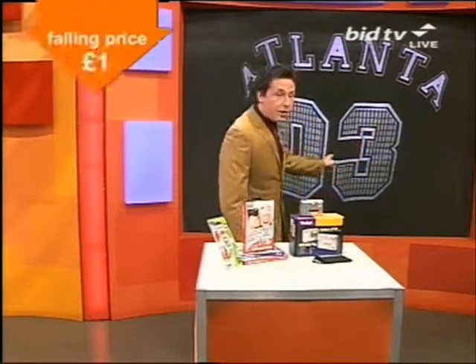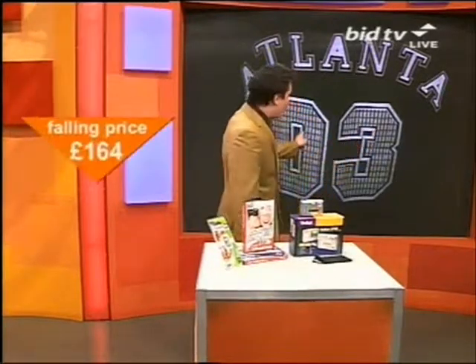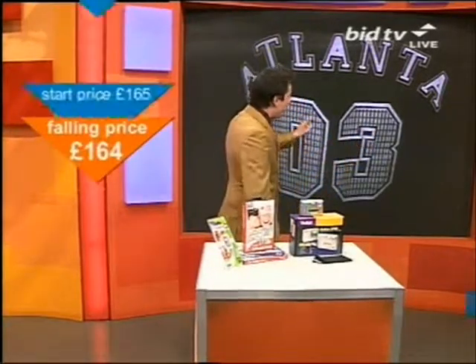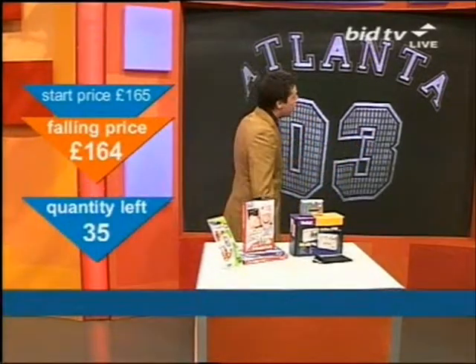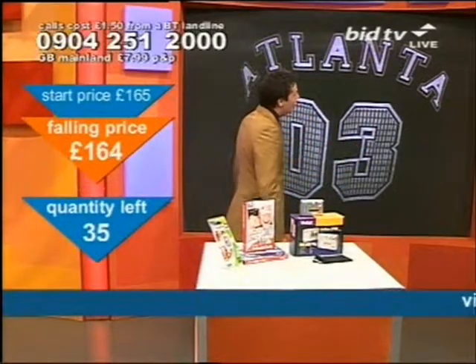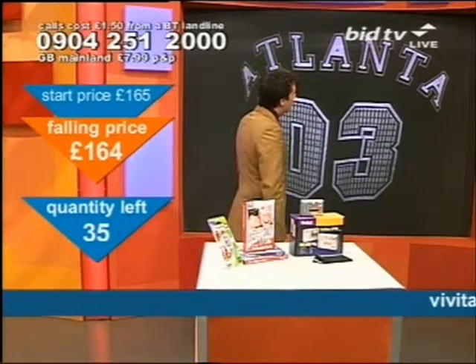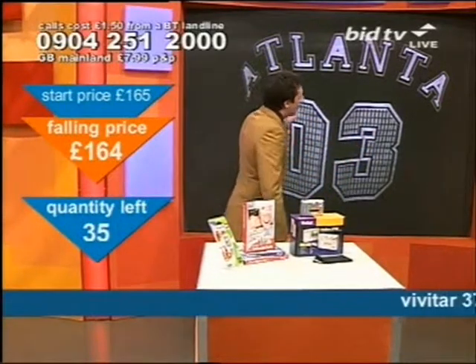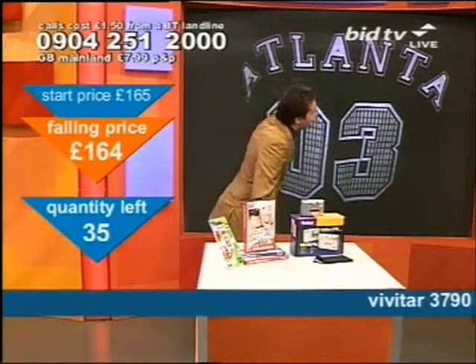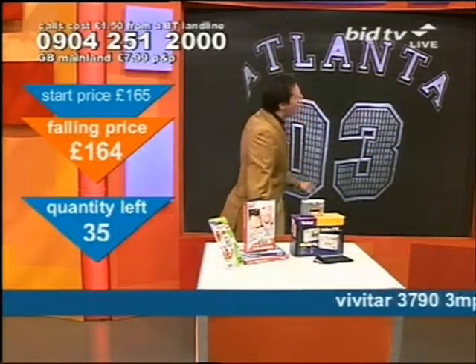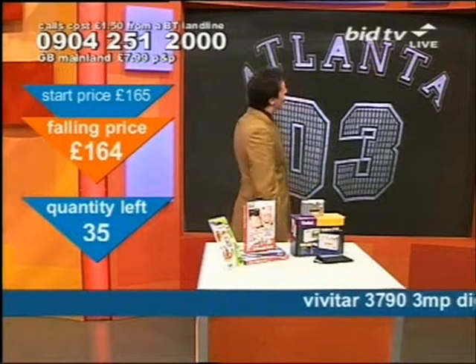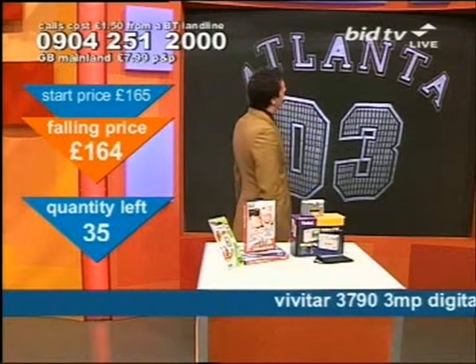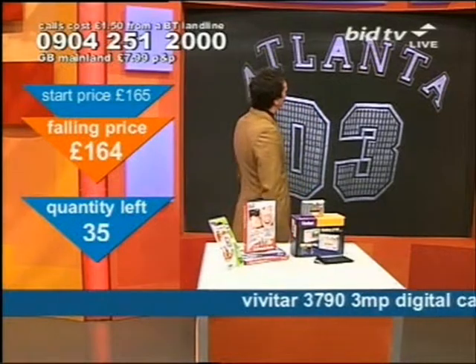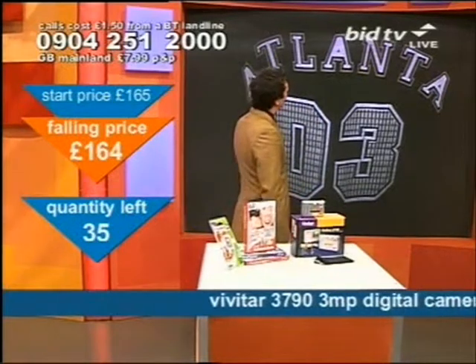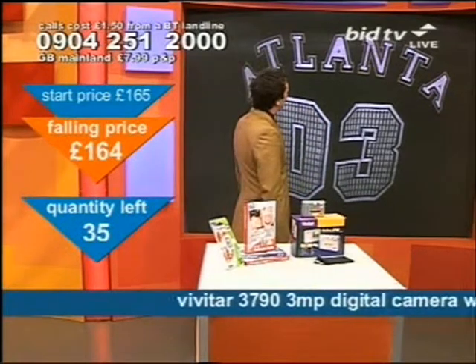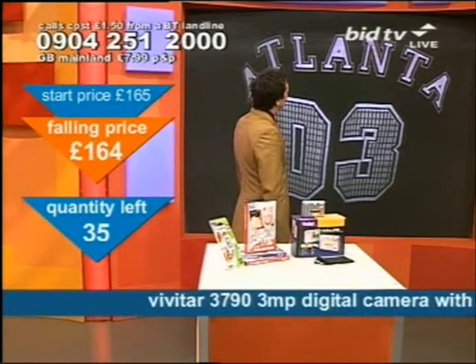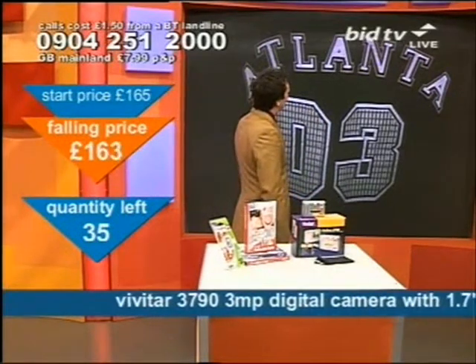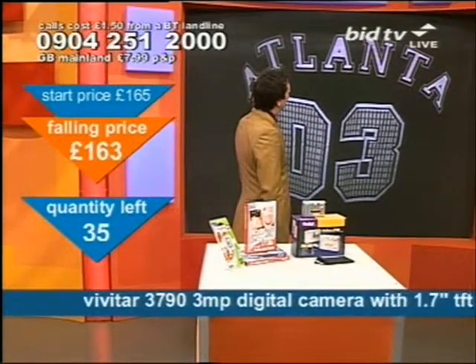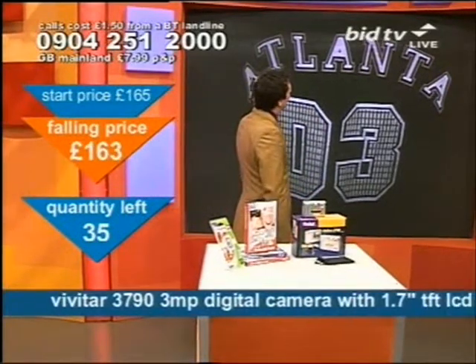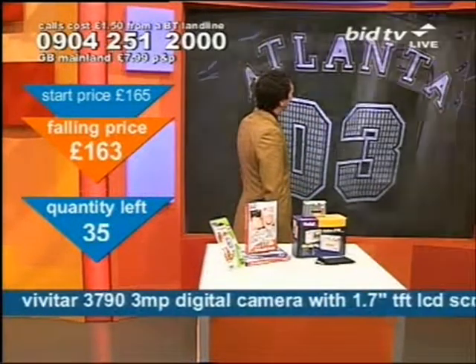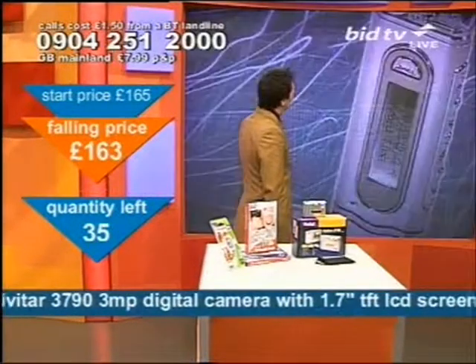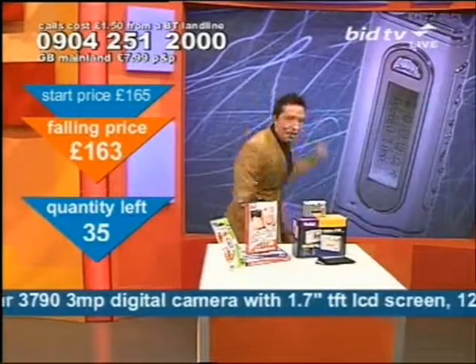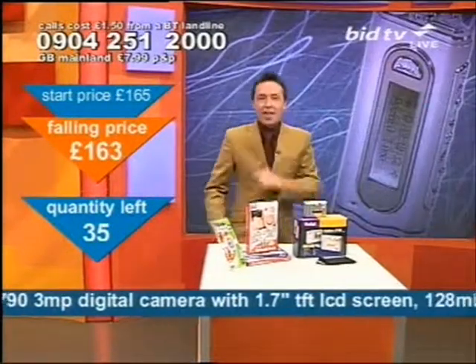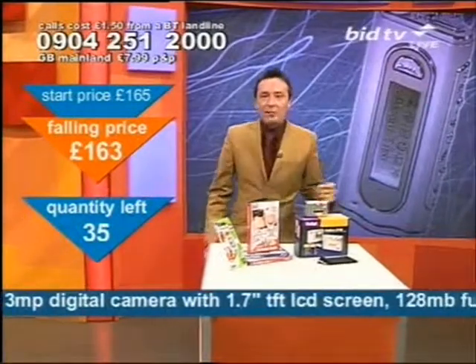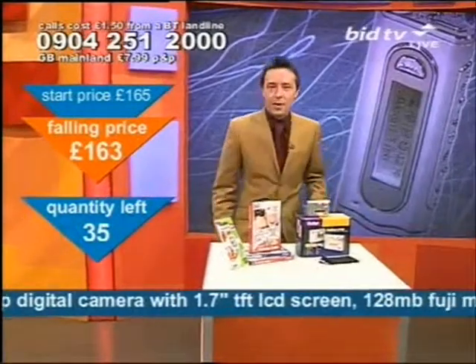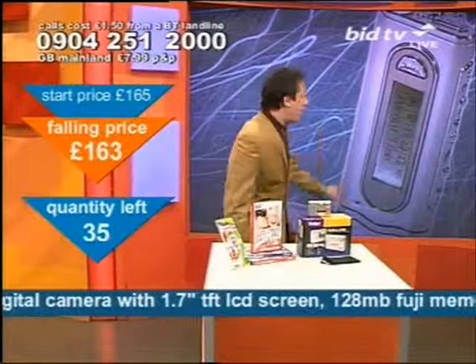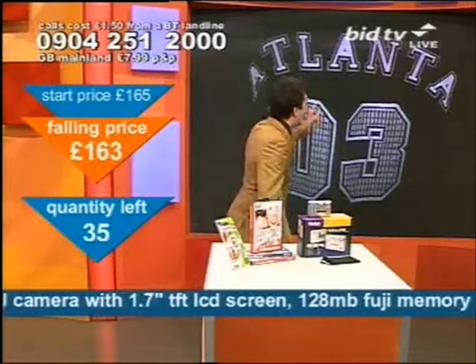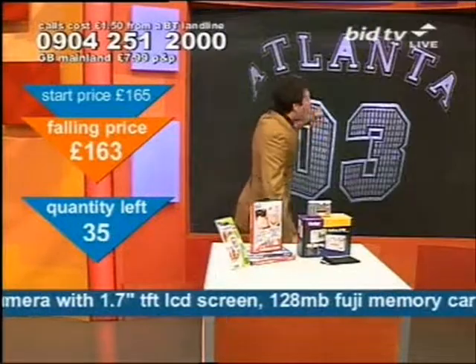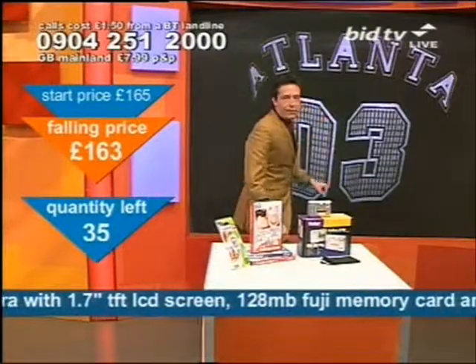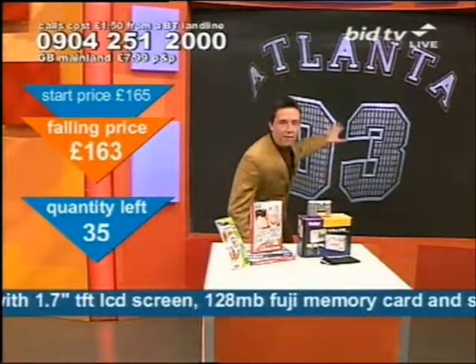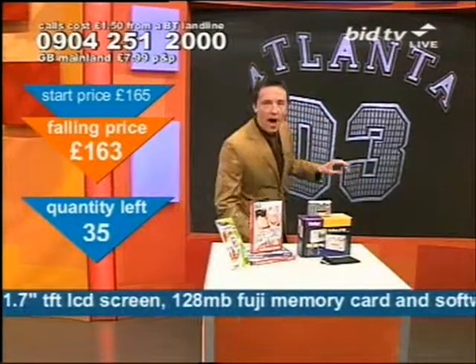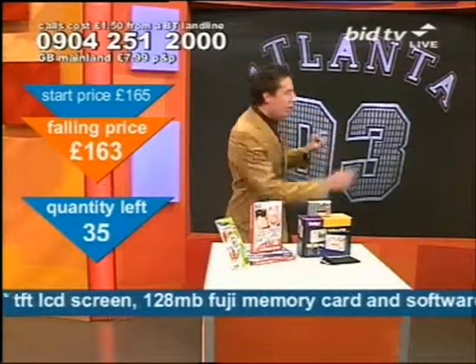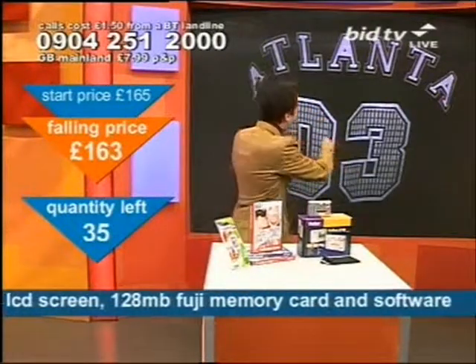That went for a pound. A pound. That was an MP3 player — that went for a pound.